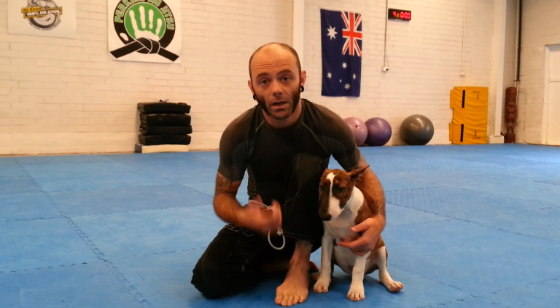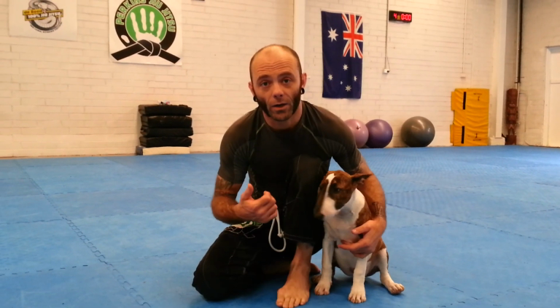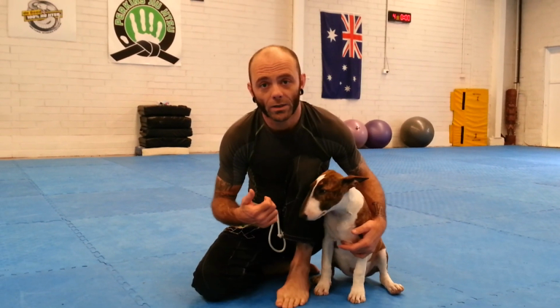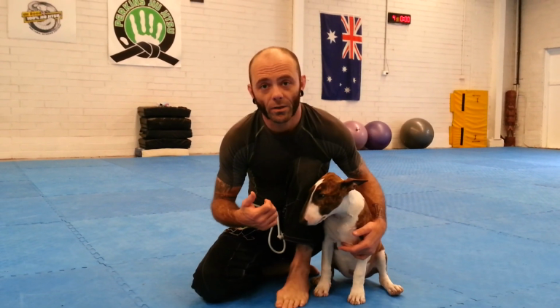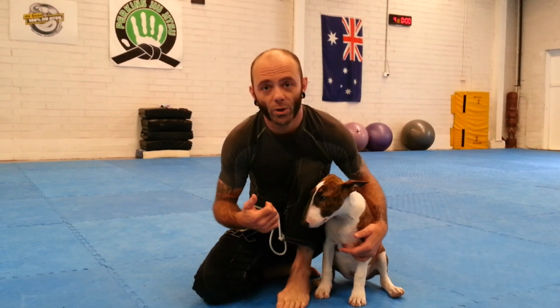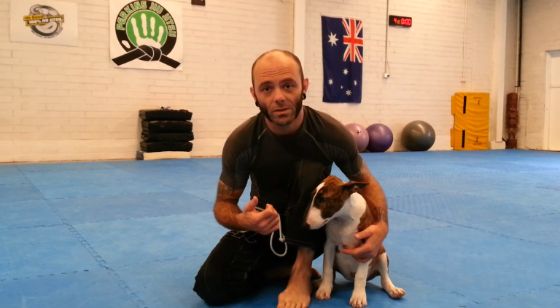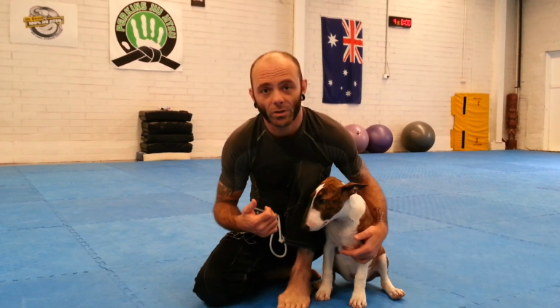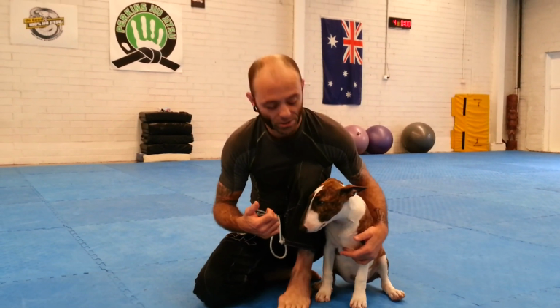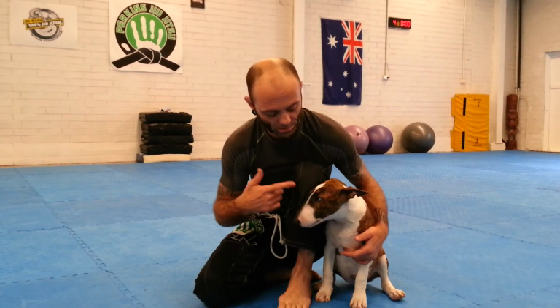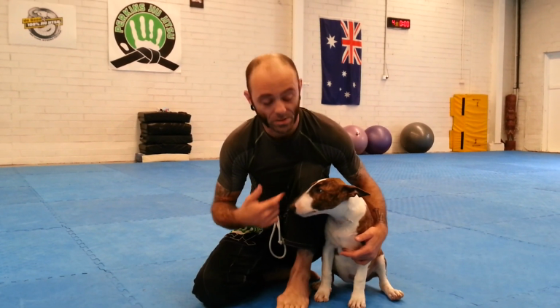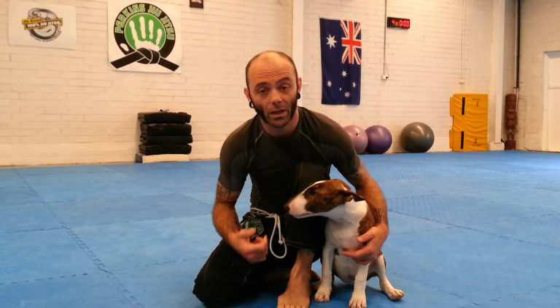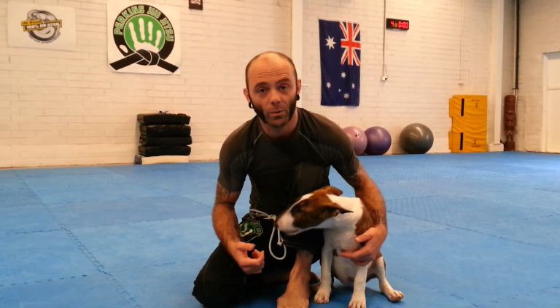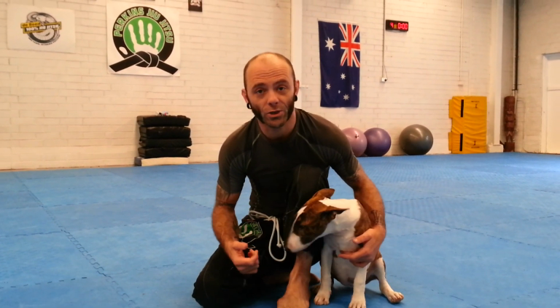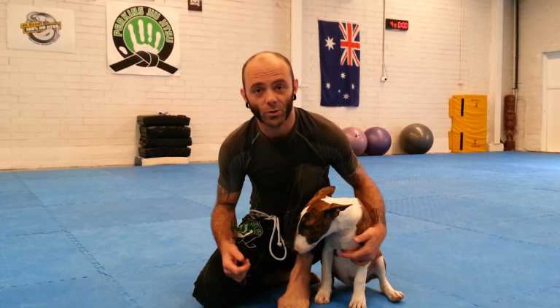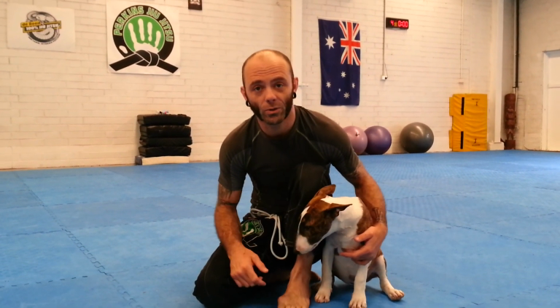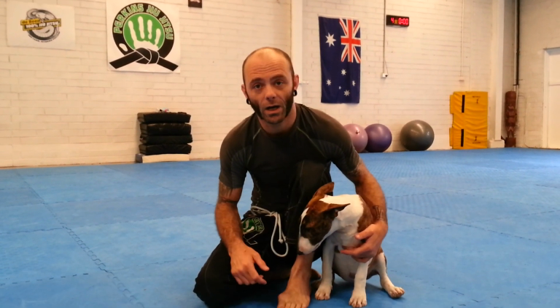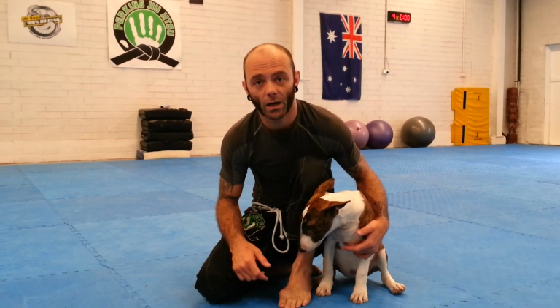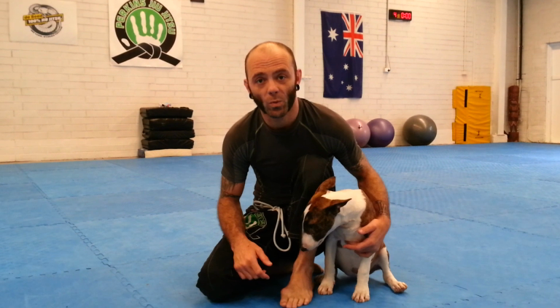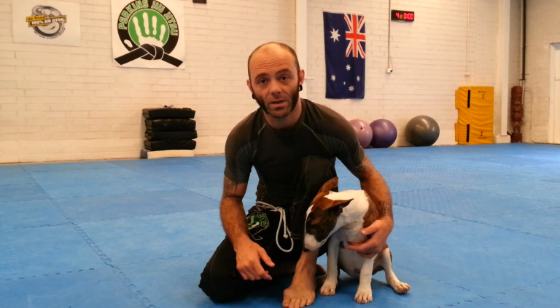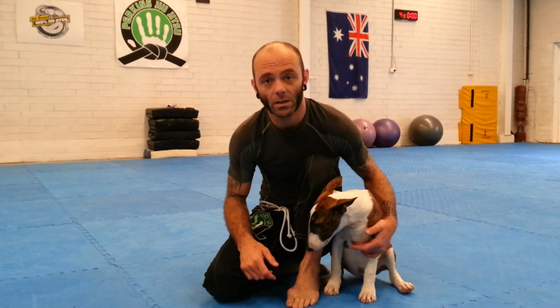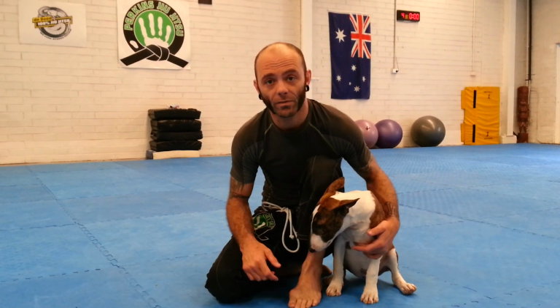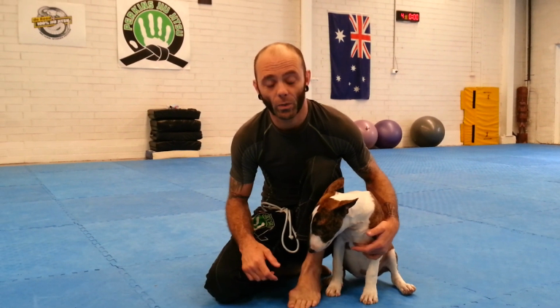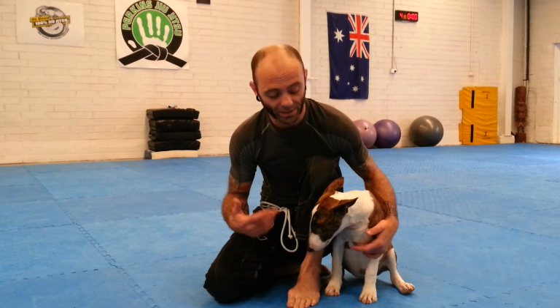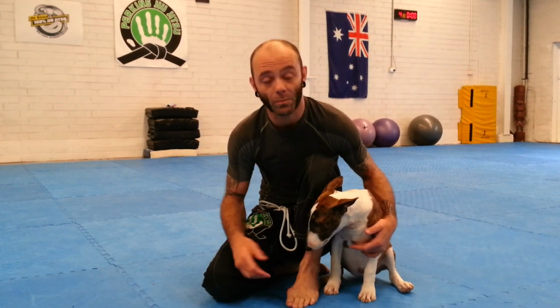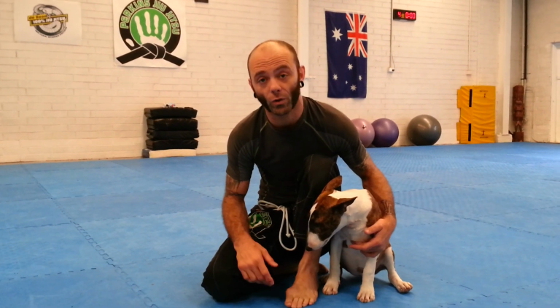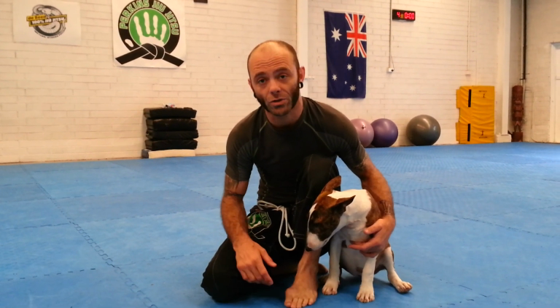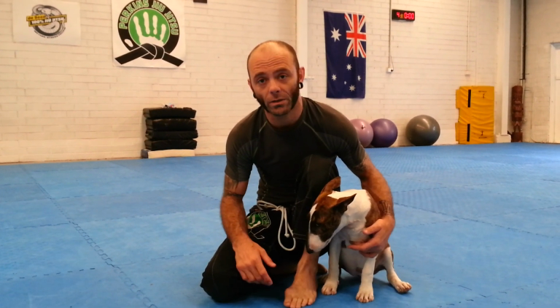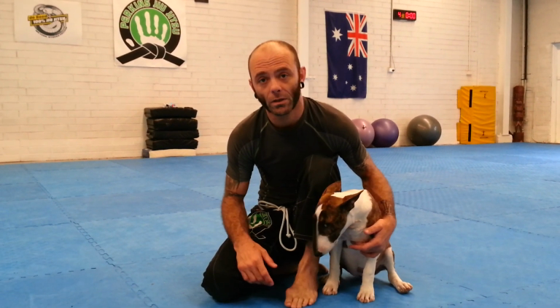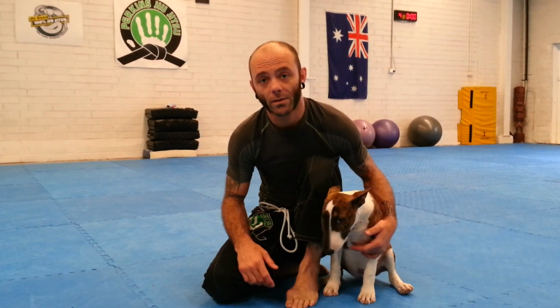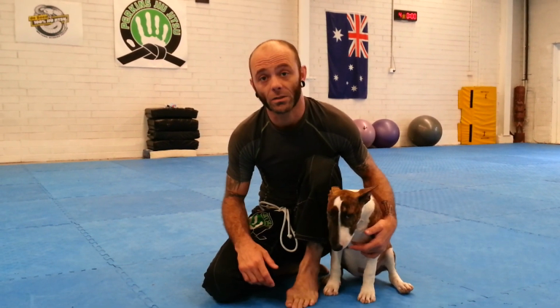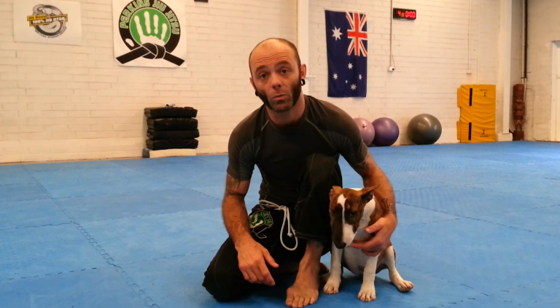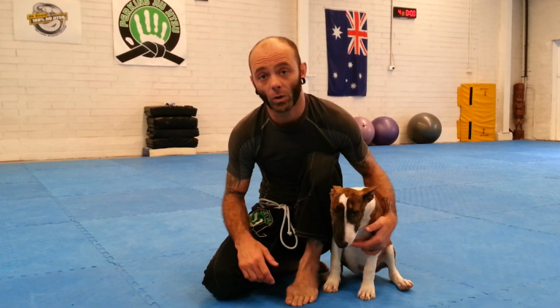How you going guys? Dion Perkins here, Perkins Jiu Jitsu. This is Bella. We're going to show you our number one technique for when you're being attacked by a dog in the street. This is the dog bolo.